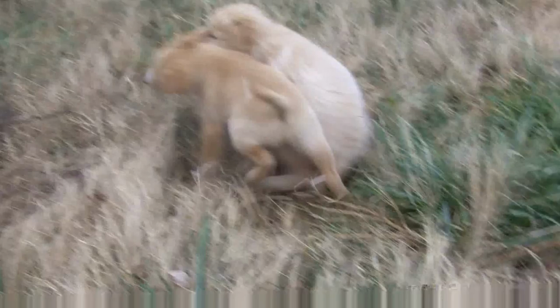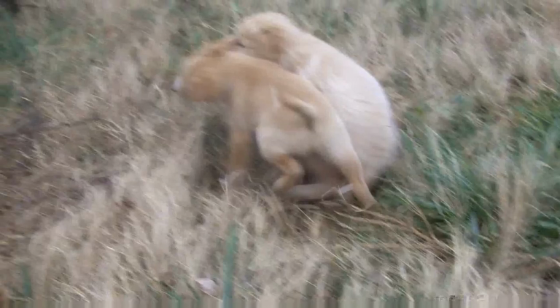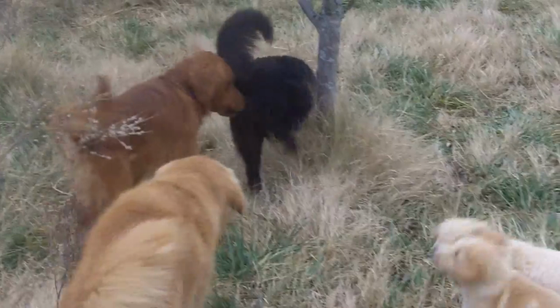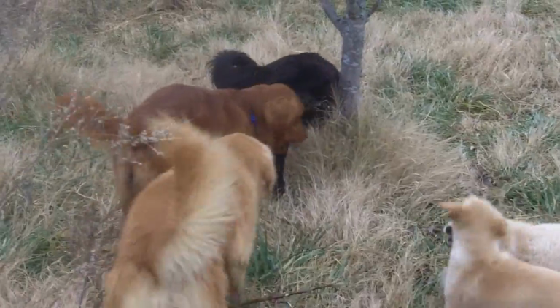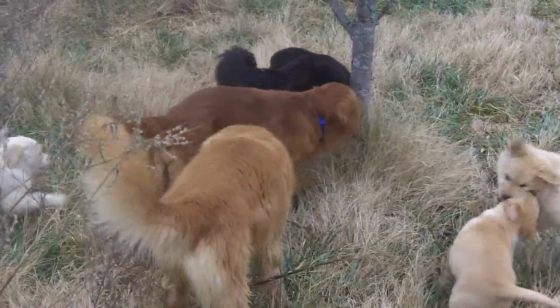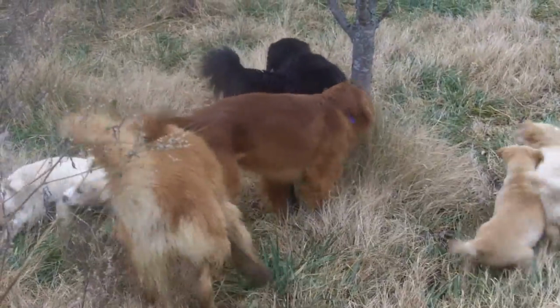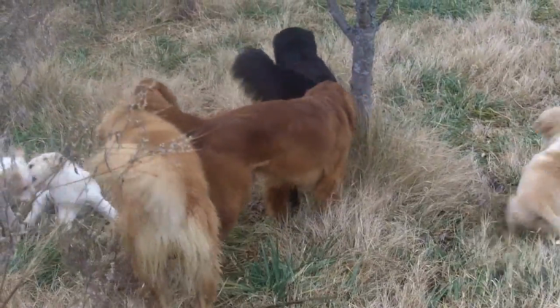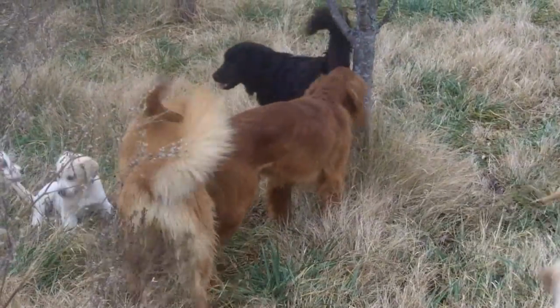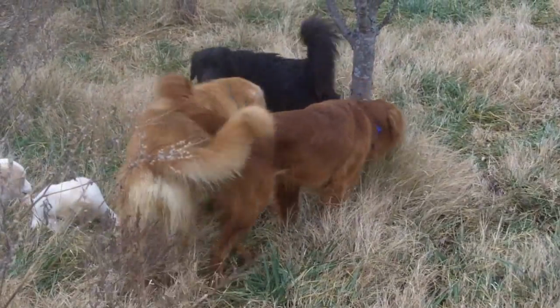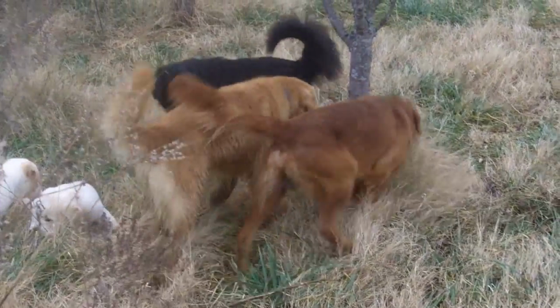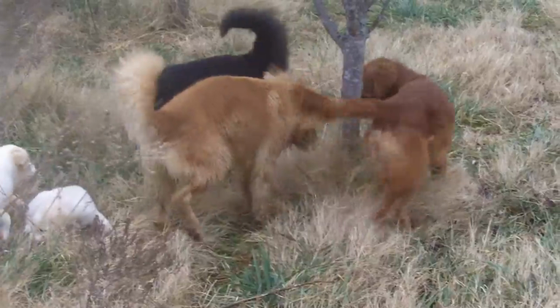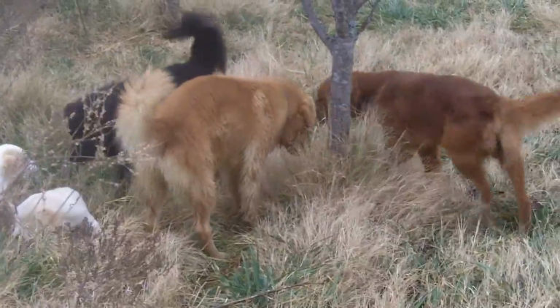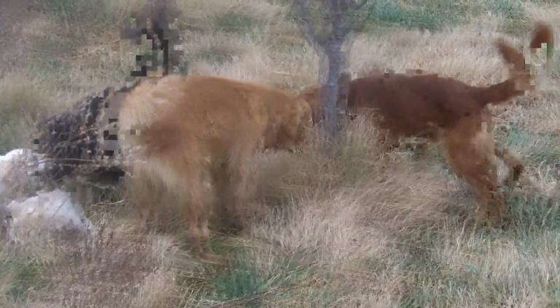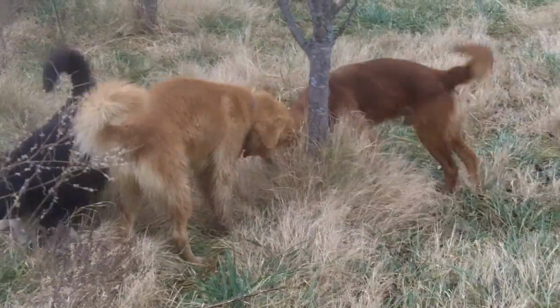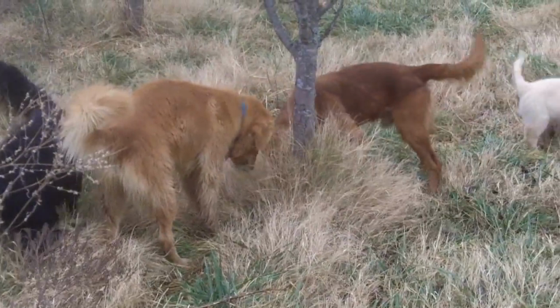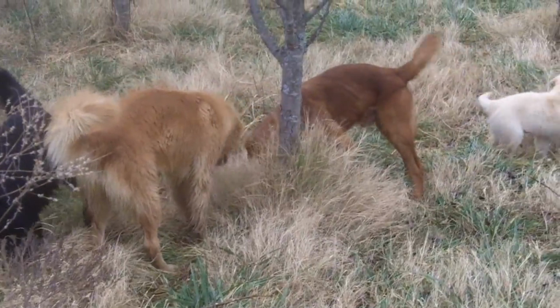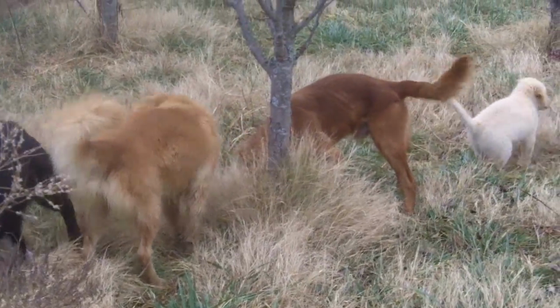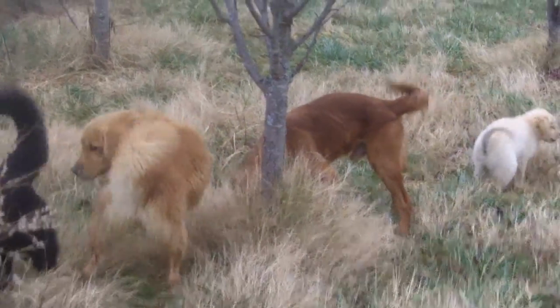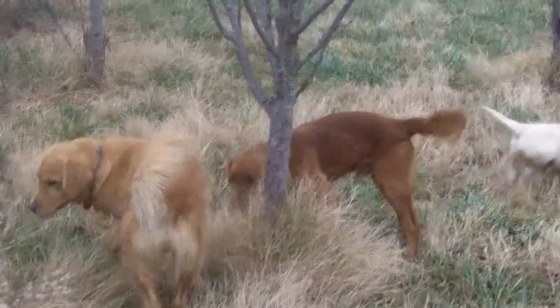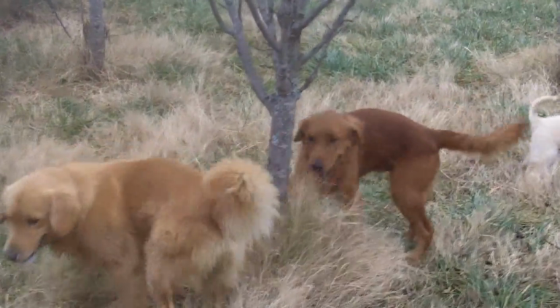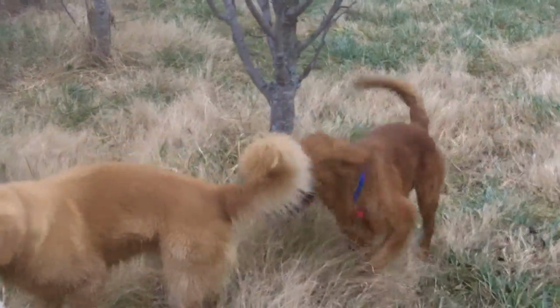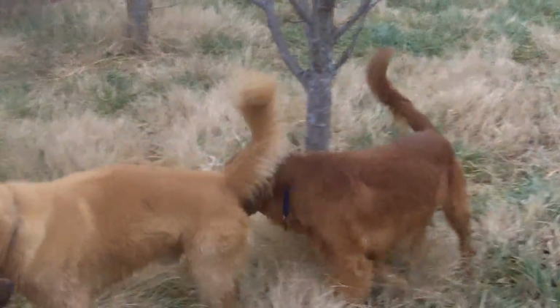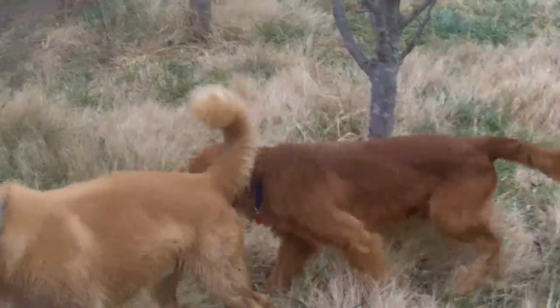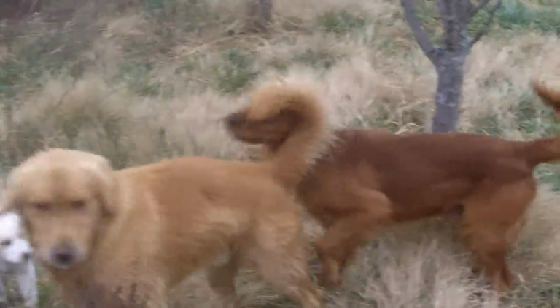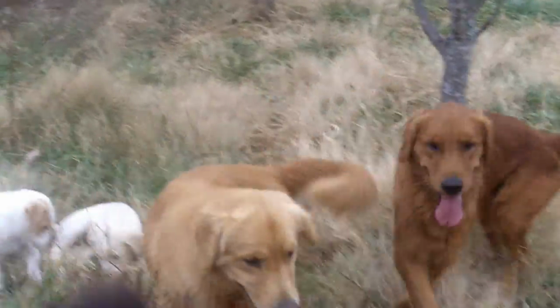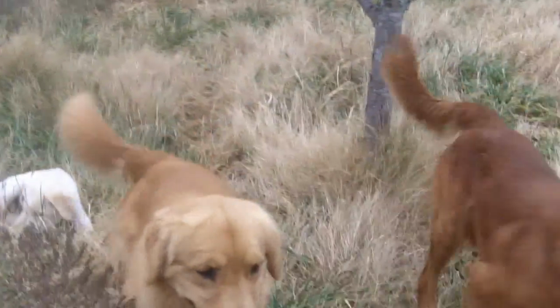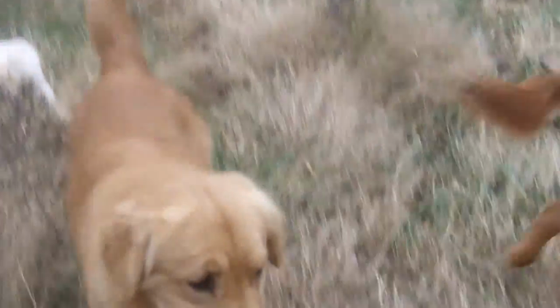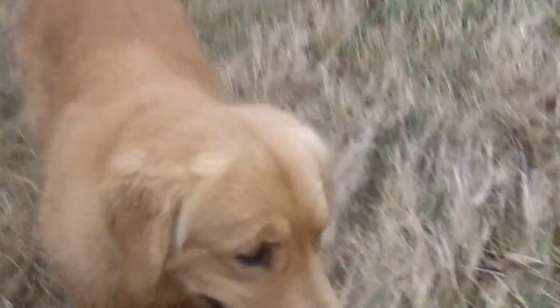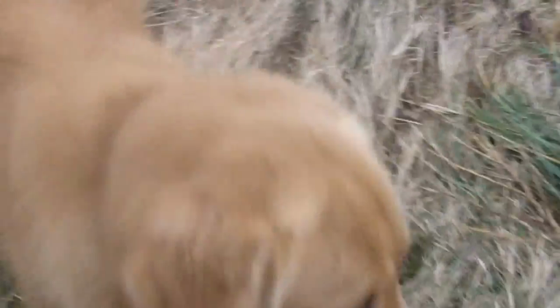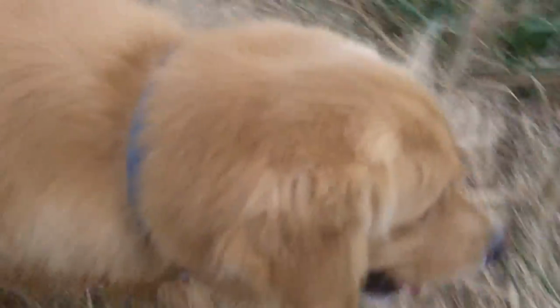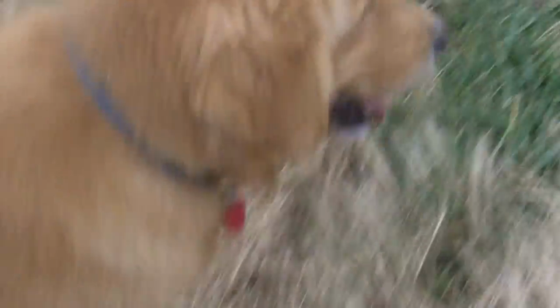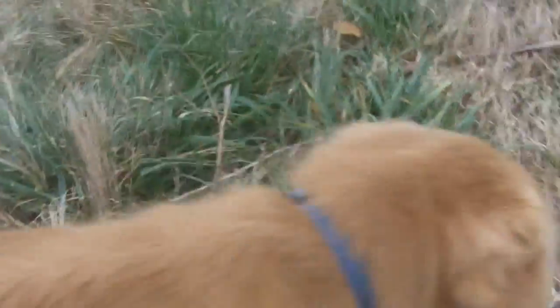And the black retriever is Landry. The red golden is our new acquisition. His name is Wallace. The blonde here,